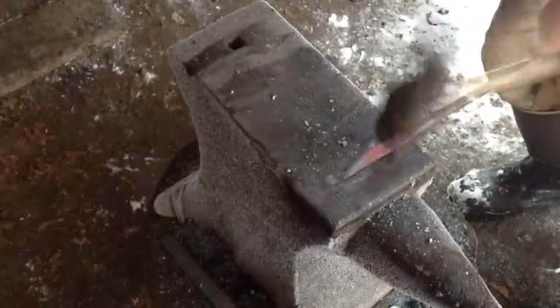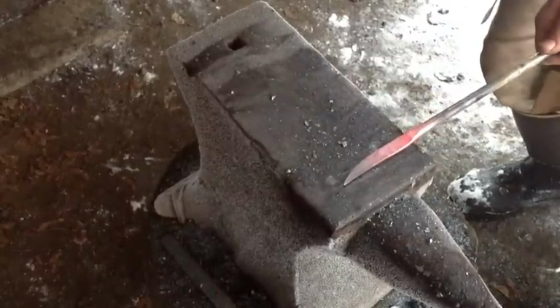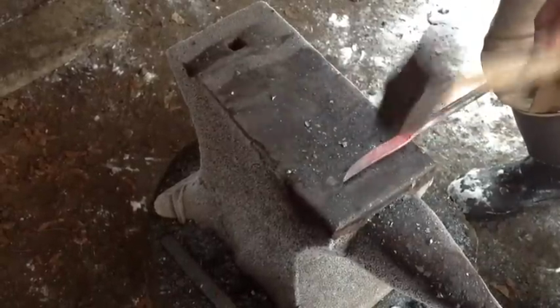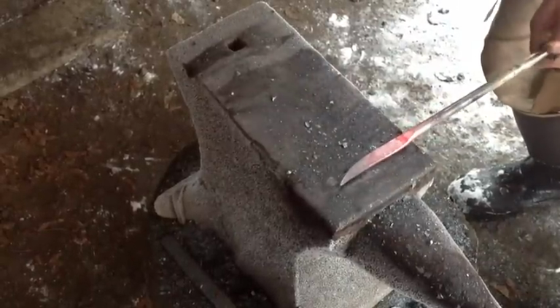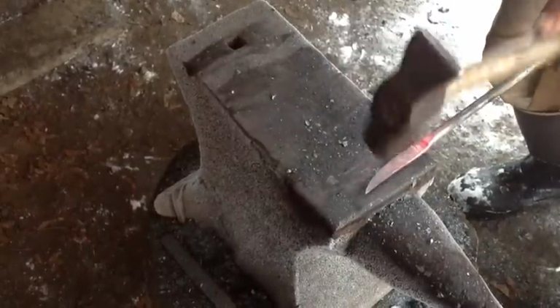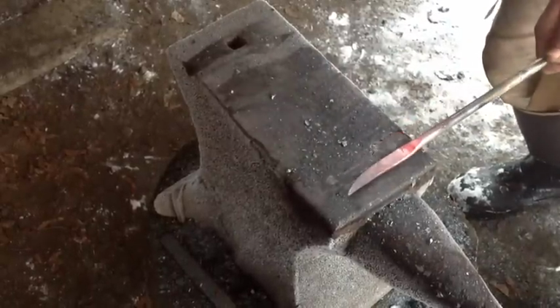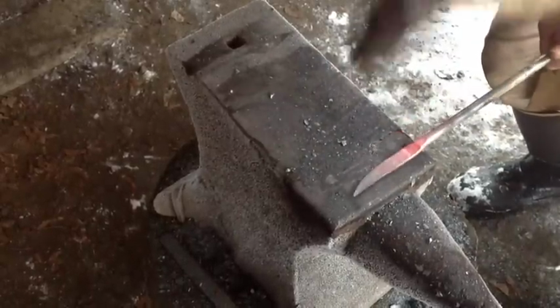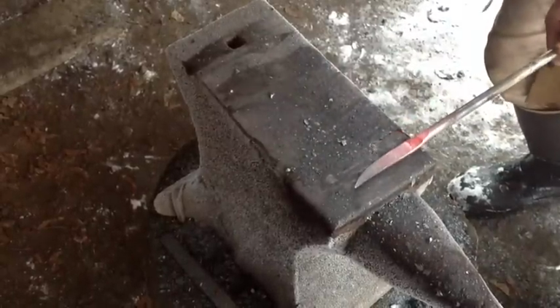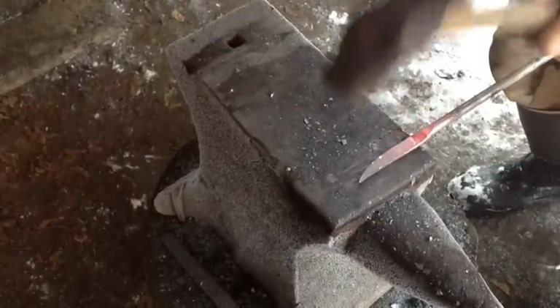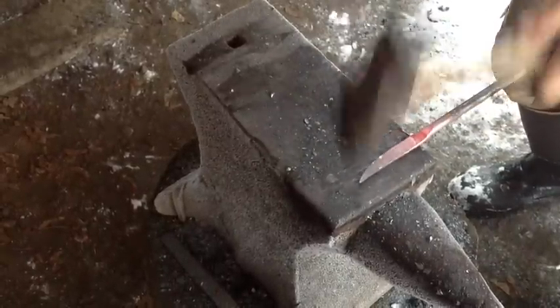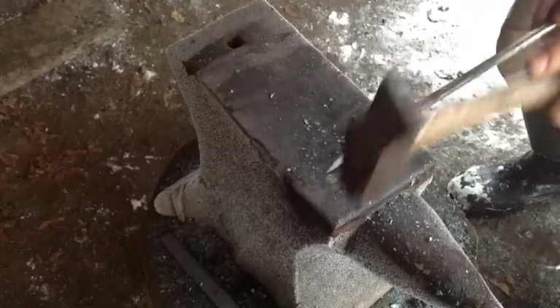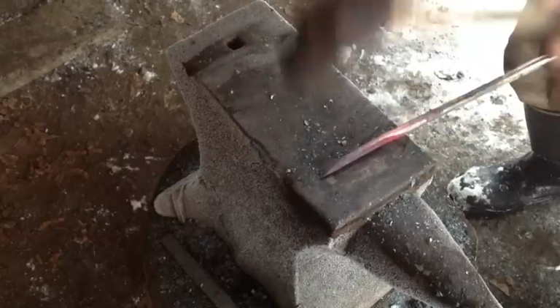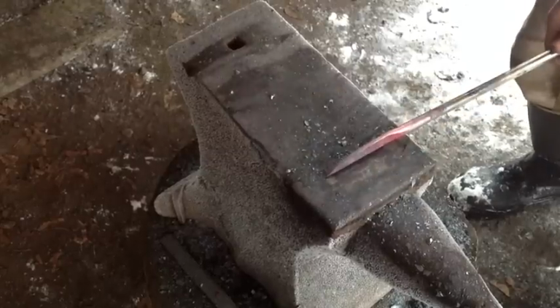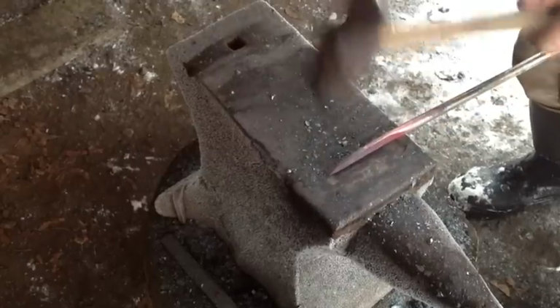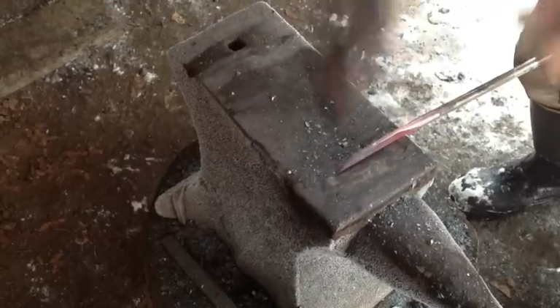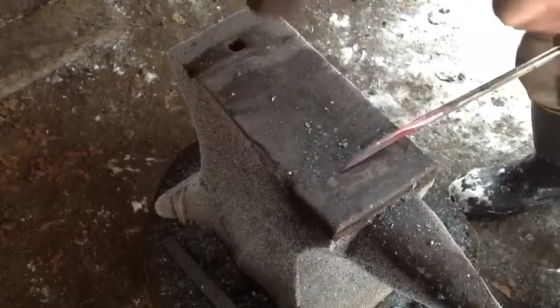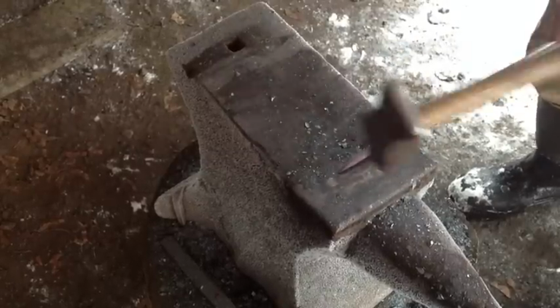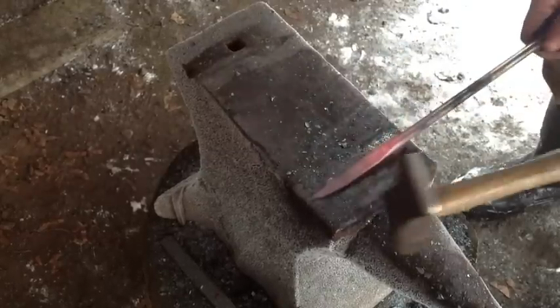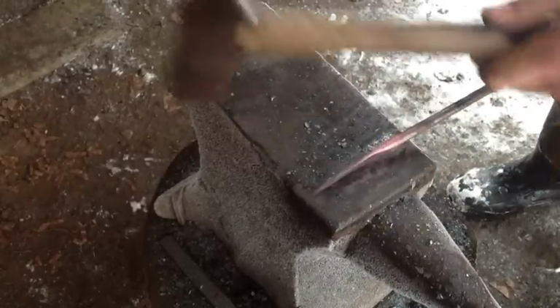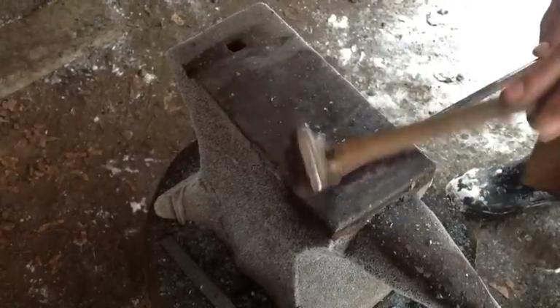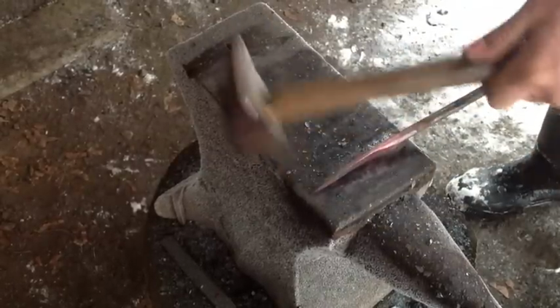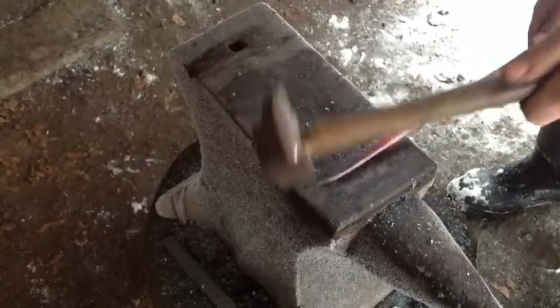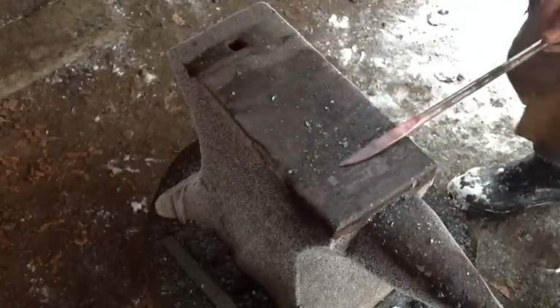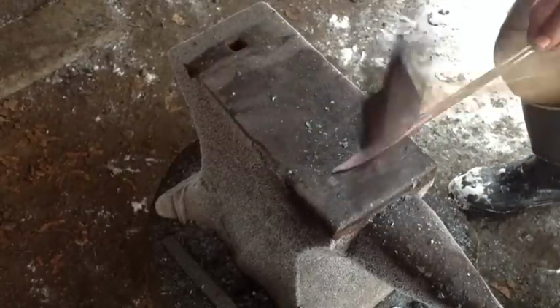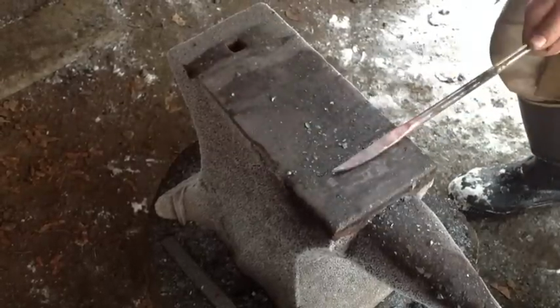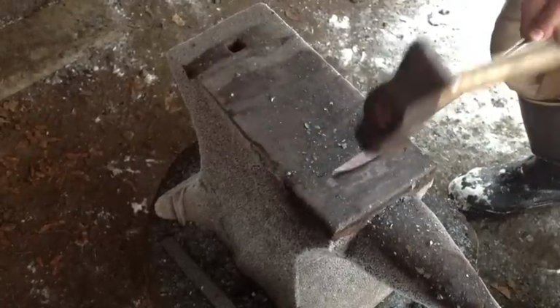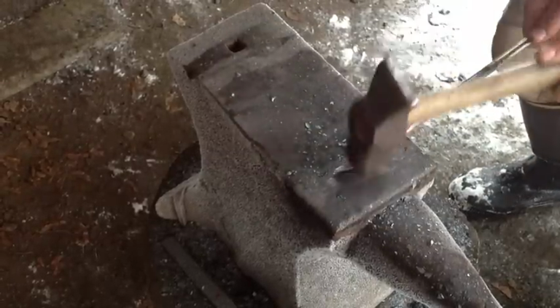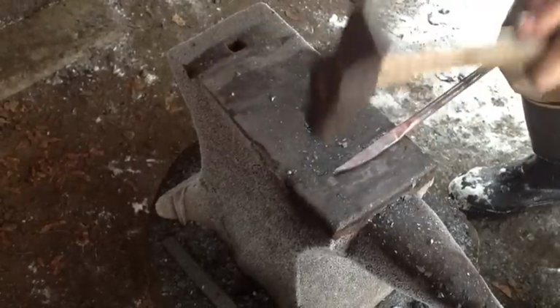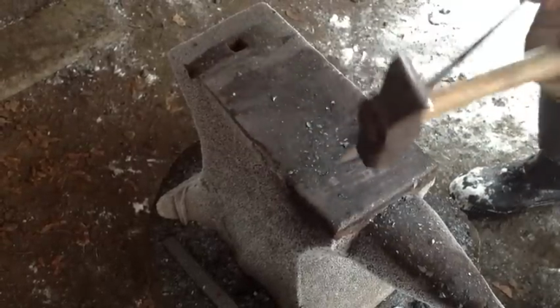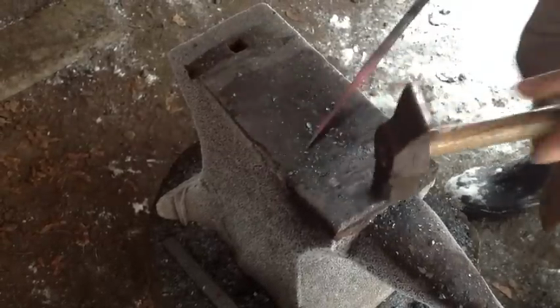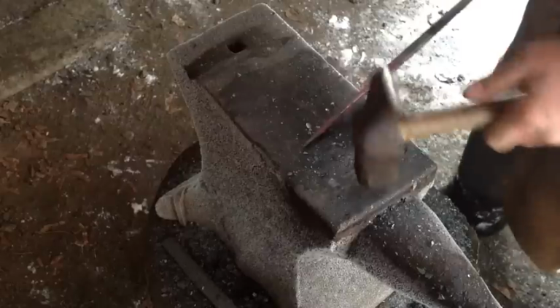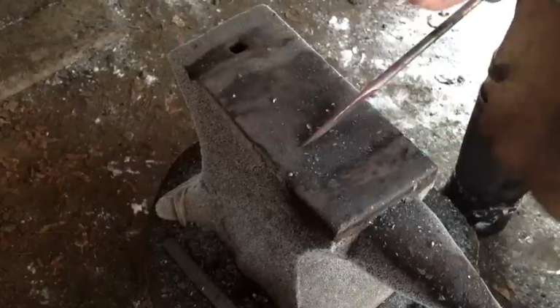You can see now that forging on the anvil didn't create a lot of deep gouges. You want to avoid that because those could lead to cold shuts on the surface of your steel.